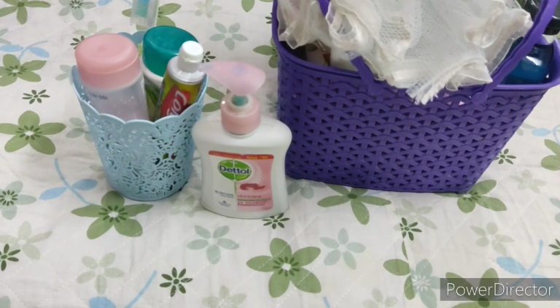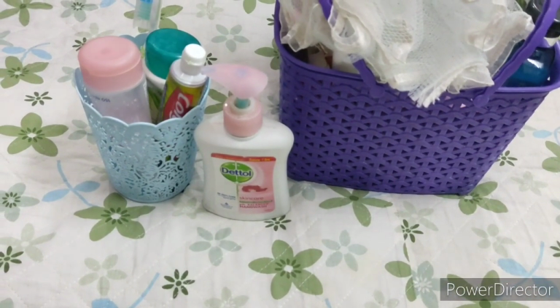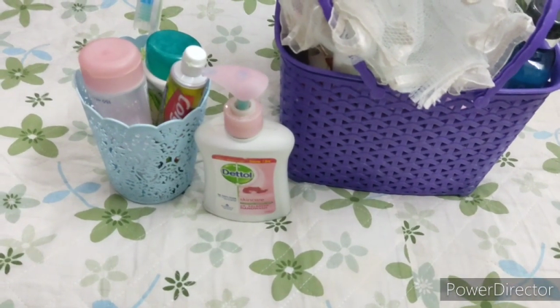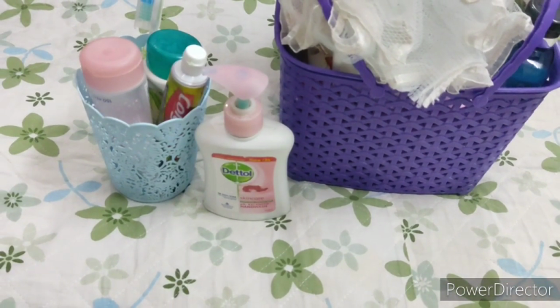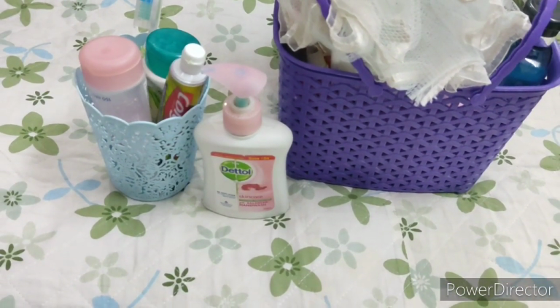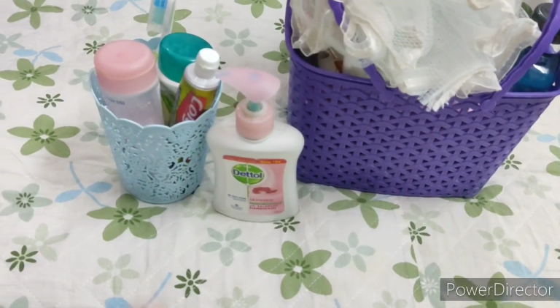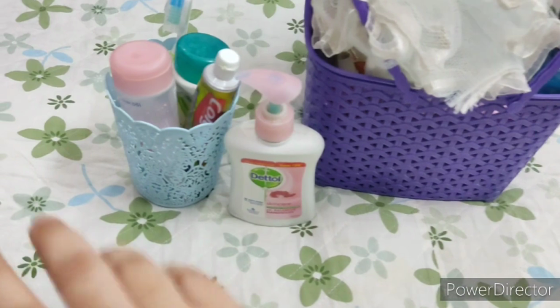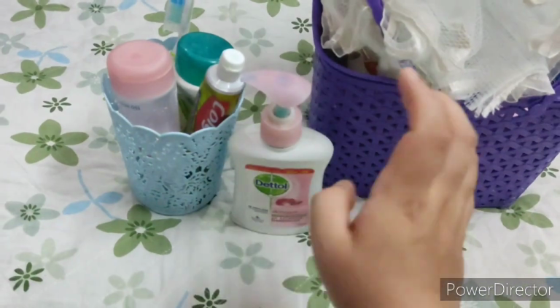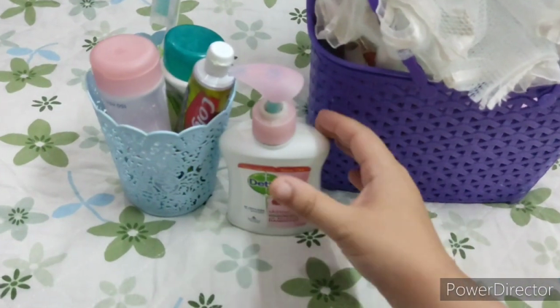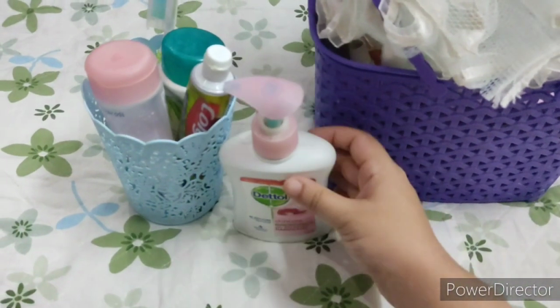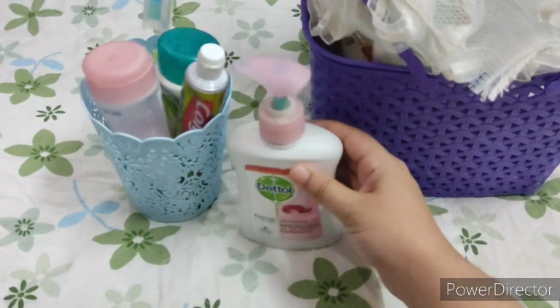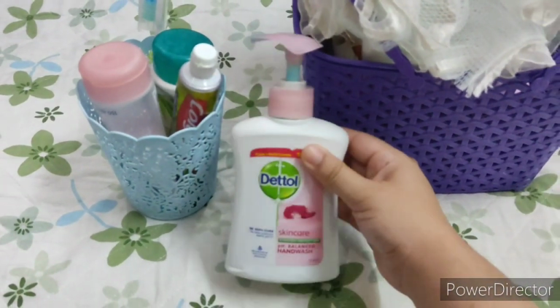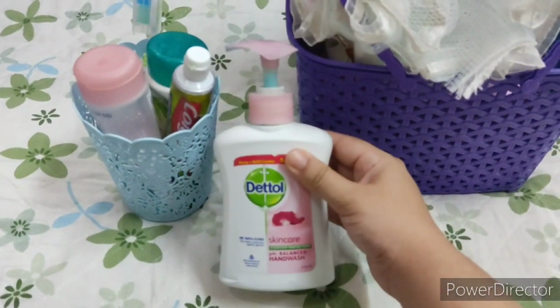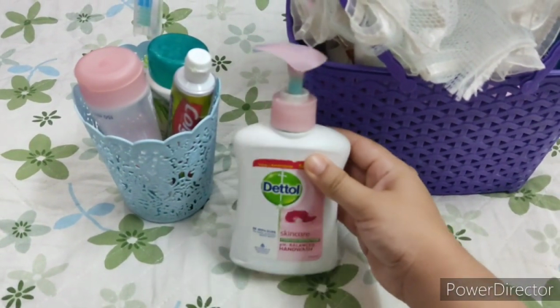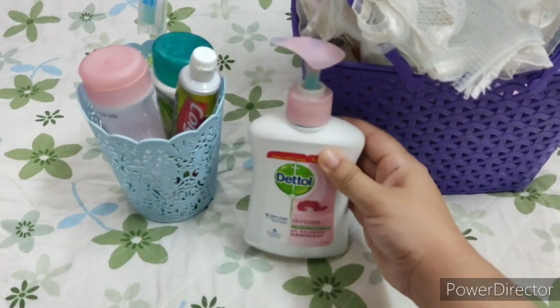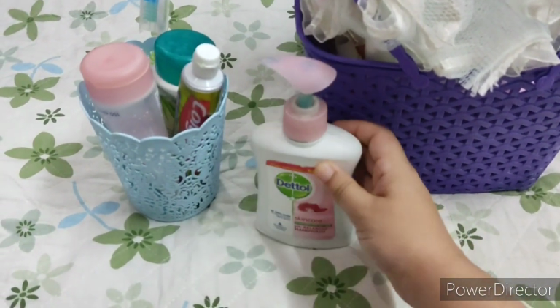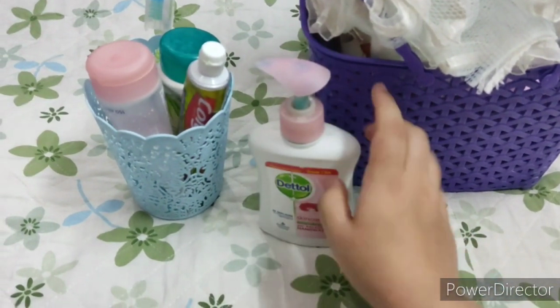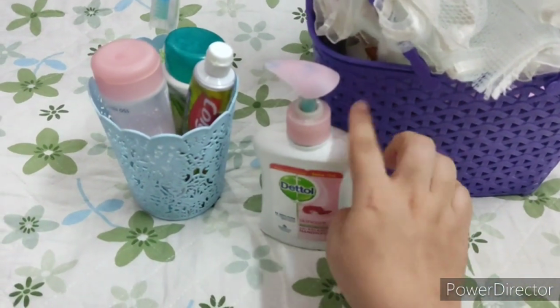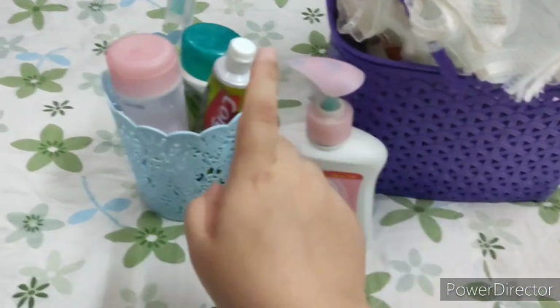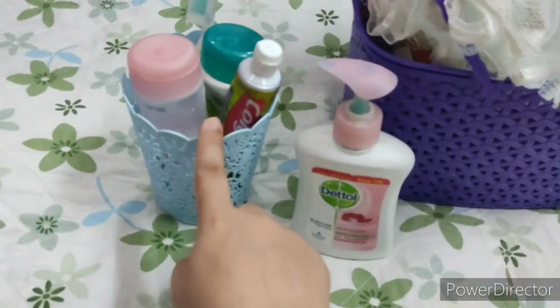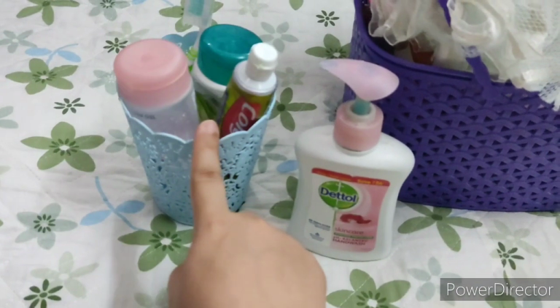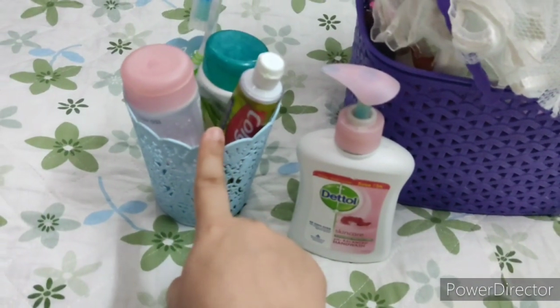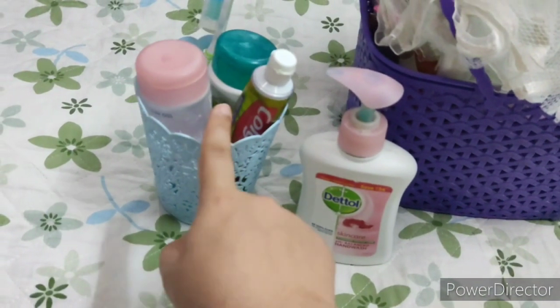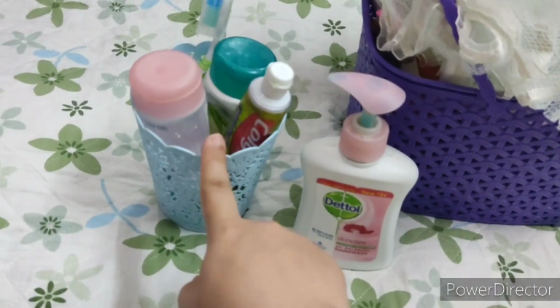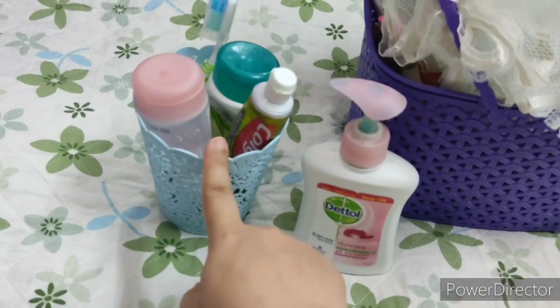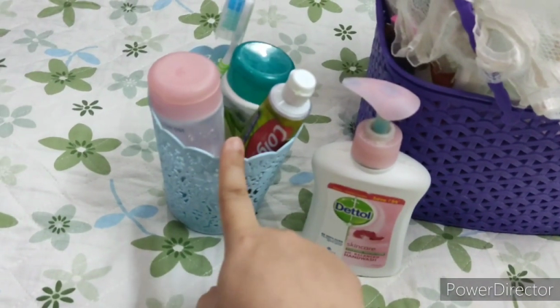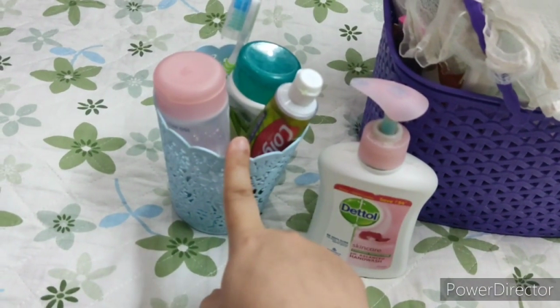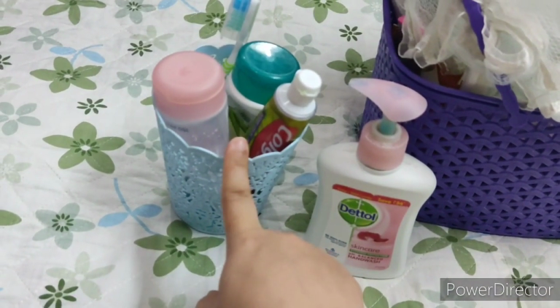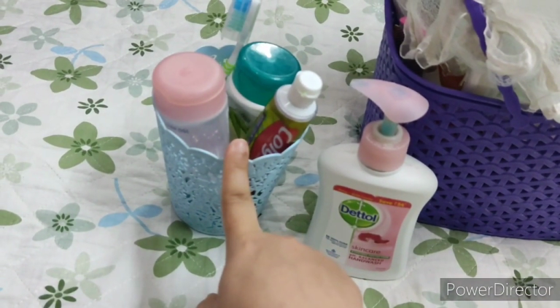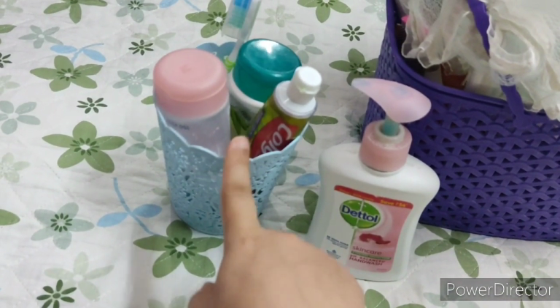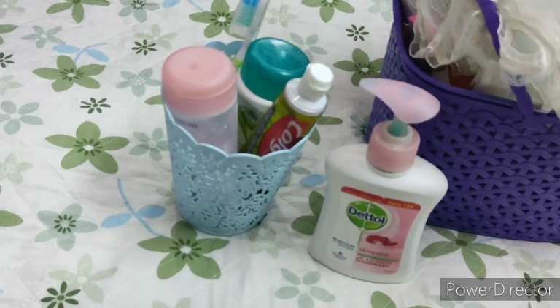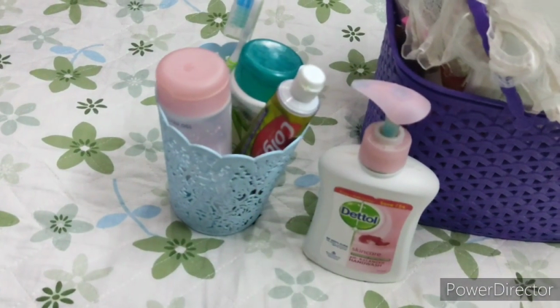So the first thing is hand wash or hand soap. Of course we have to wash hands after the toilet, before eating, and particularly these days hand washing holds prime importance in disease prevention. Then I have this small container or basket.